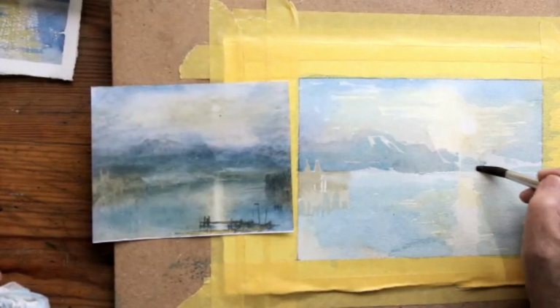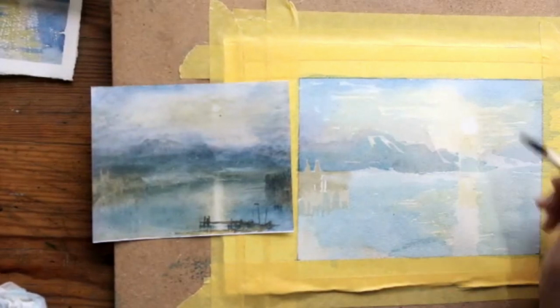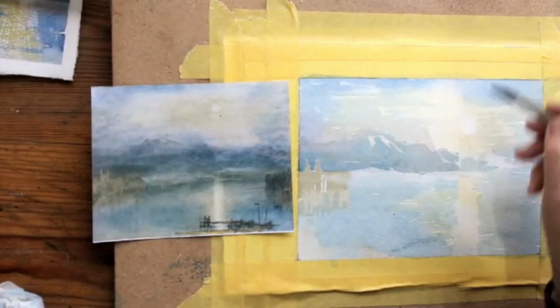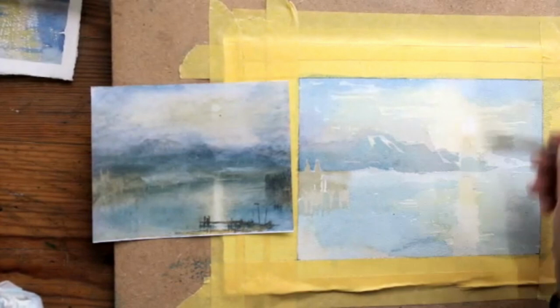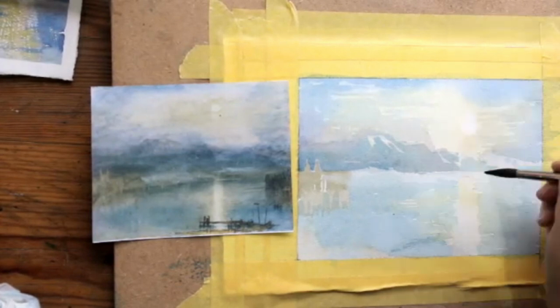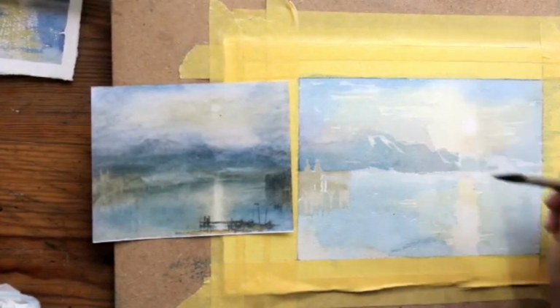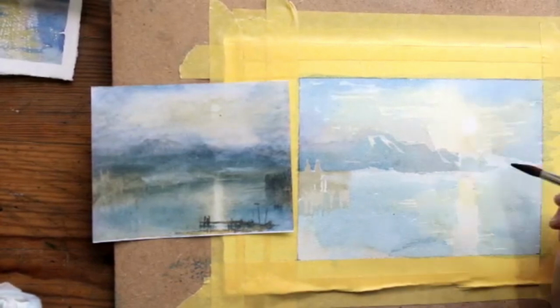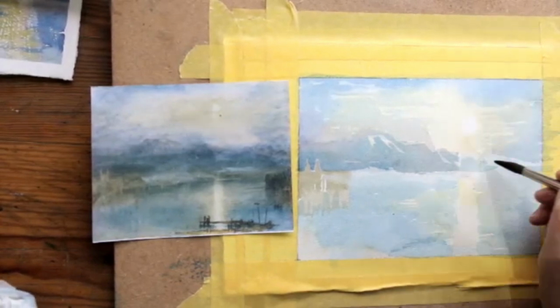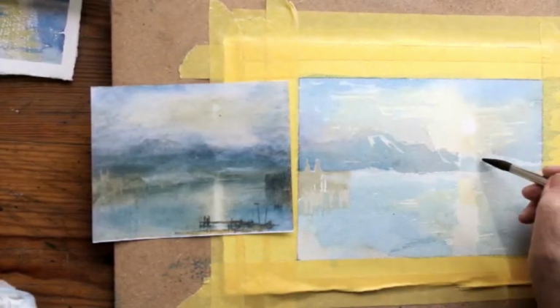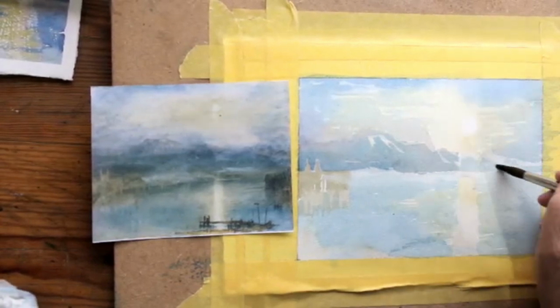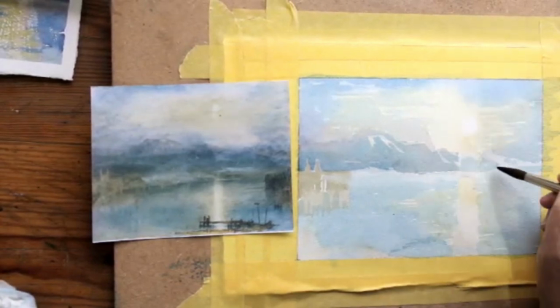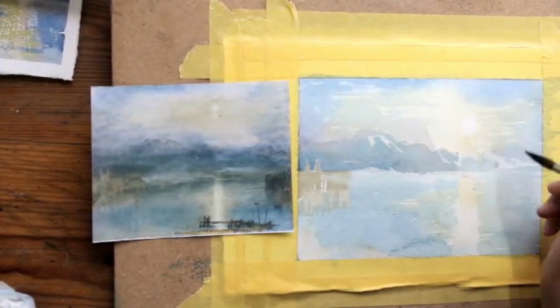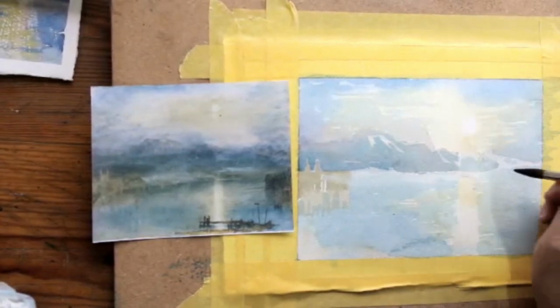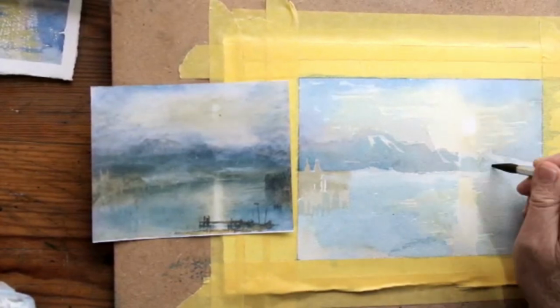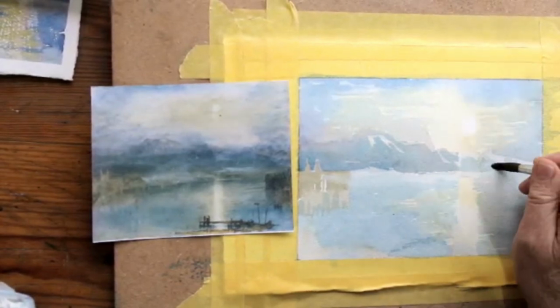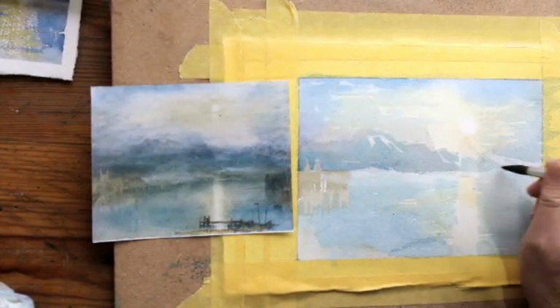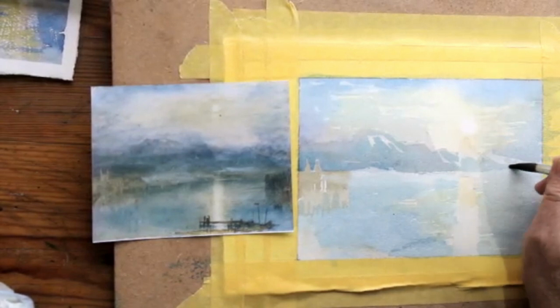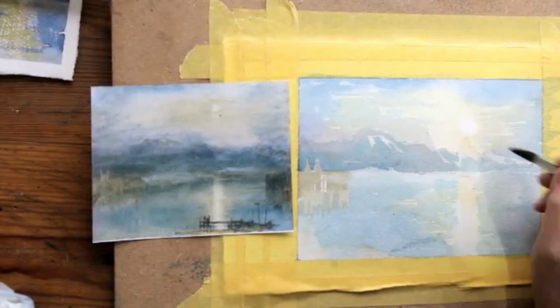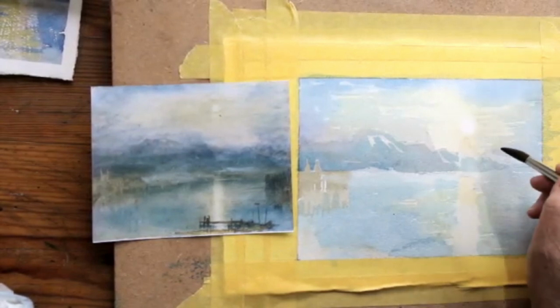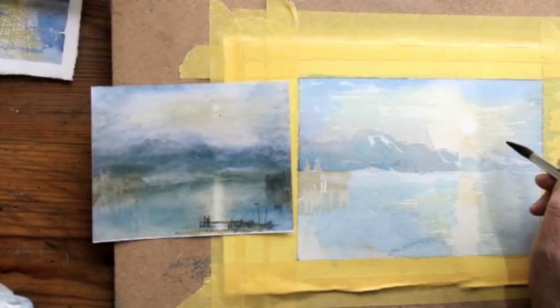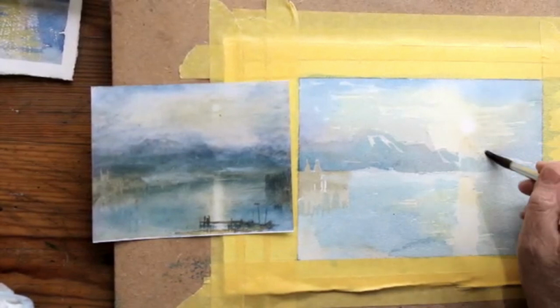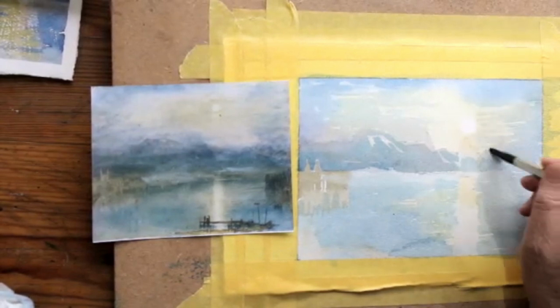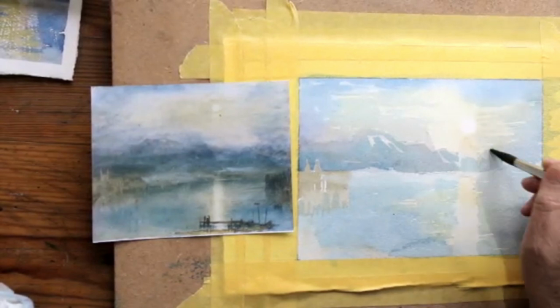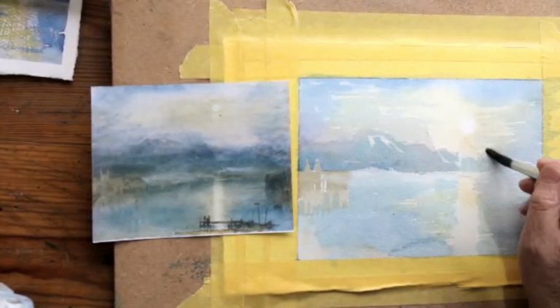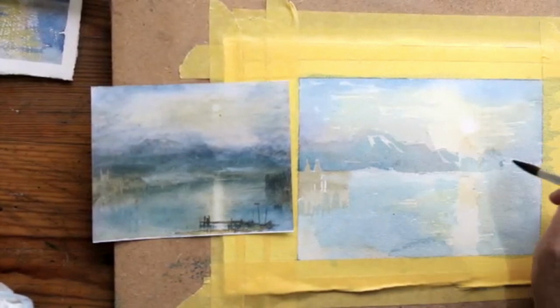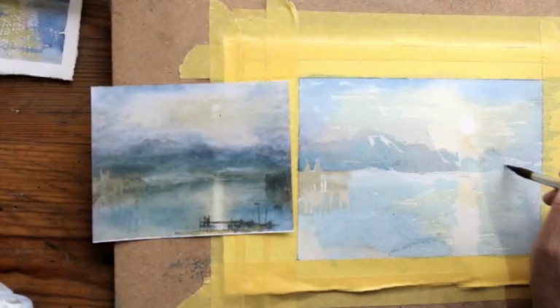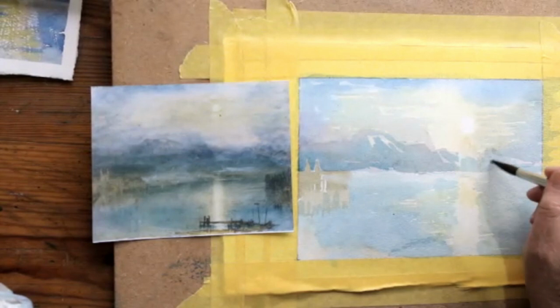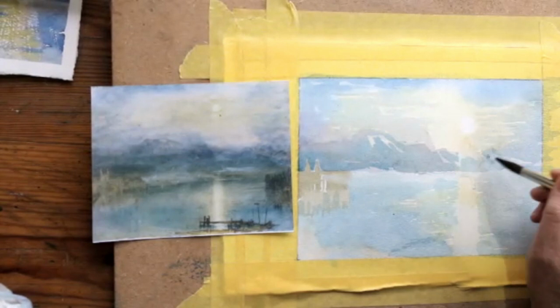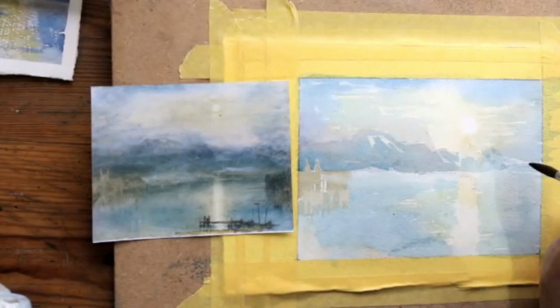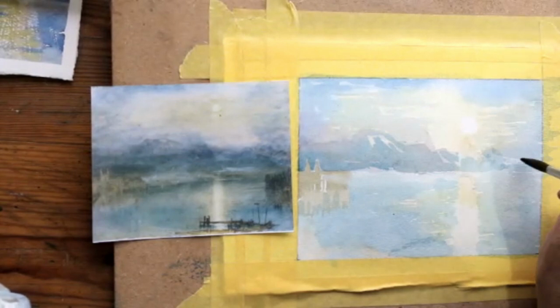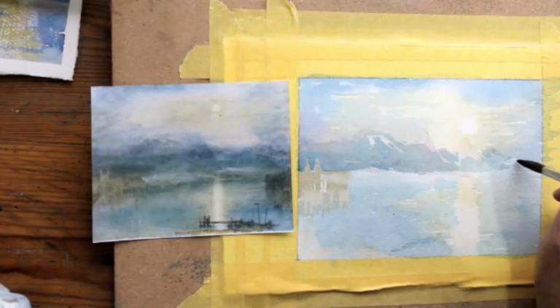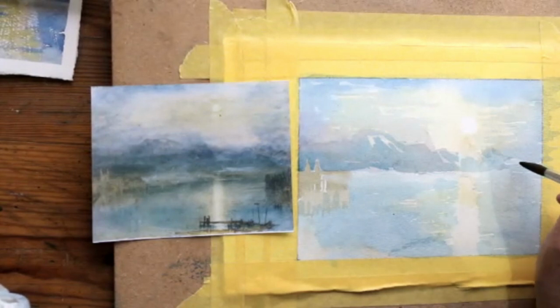Because I didn't put any colour on the area under the moon, I can now use this wash that I'm using for the mountains over there — because it's coming up quite pale, and that's all right.